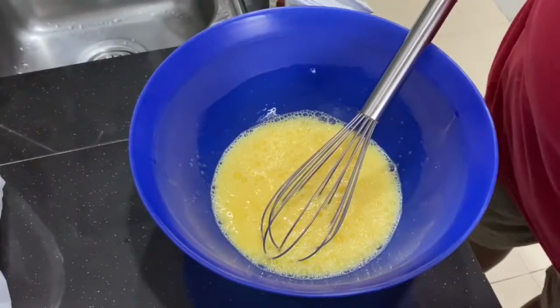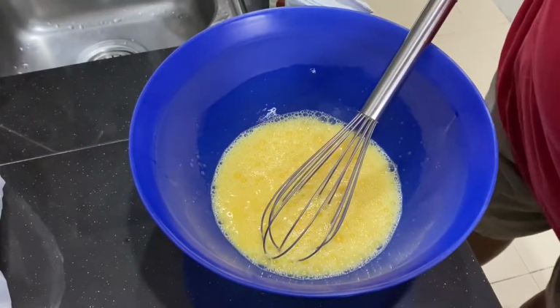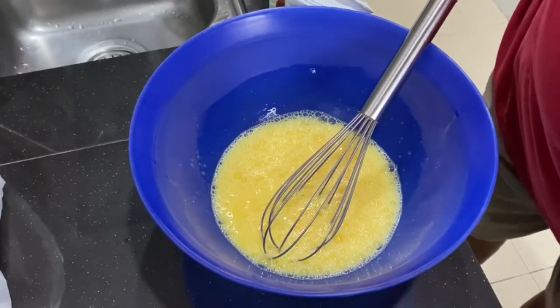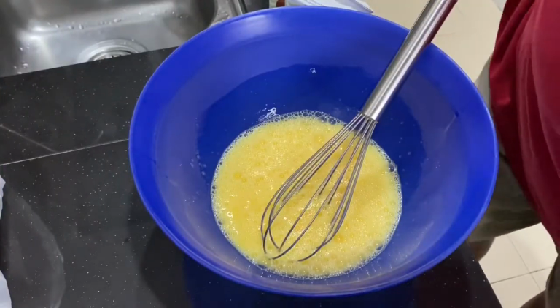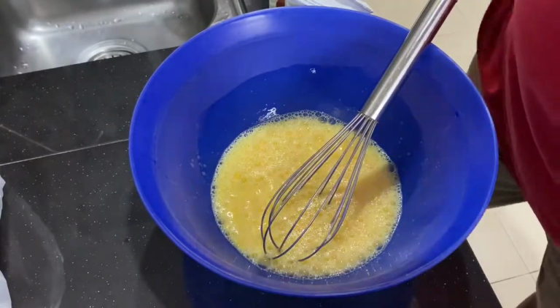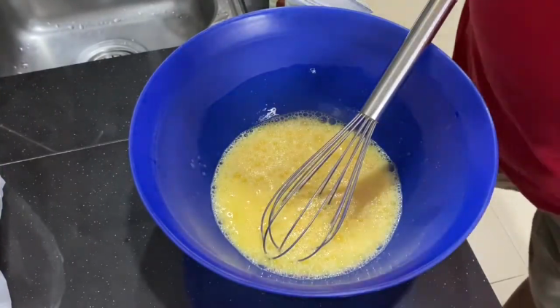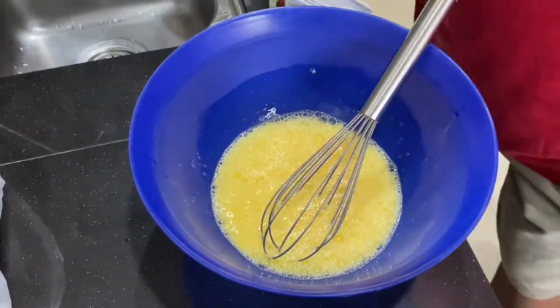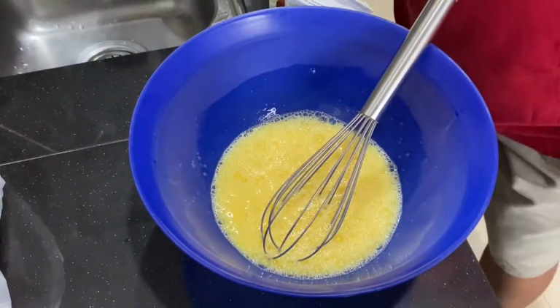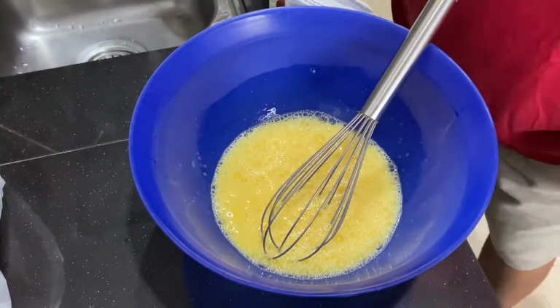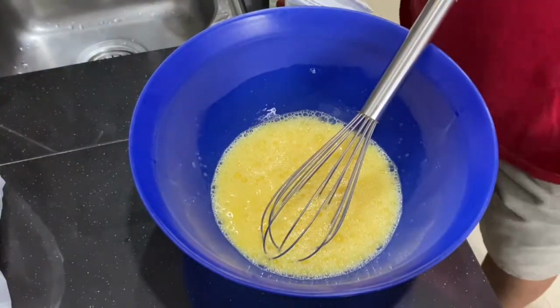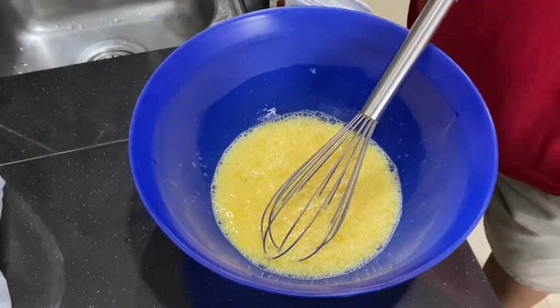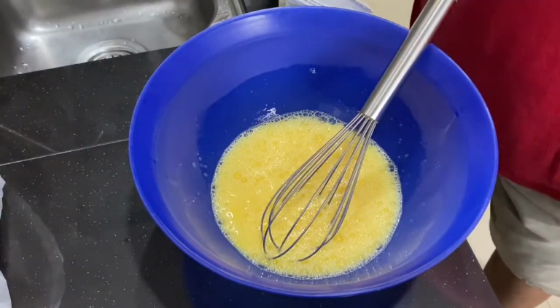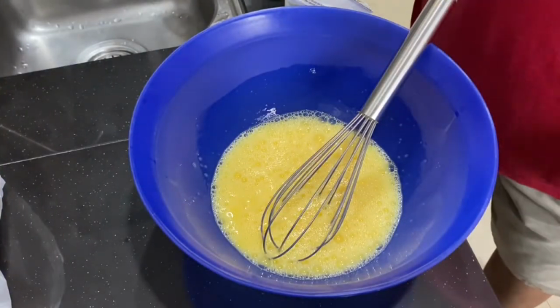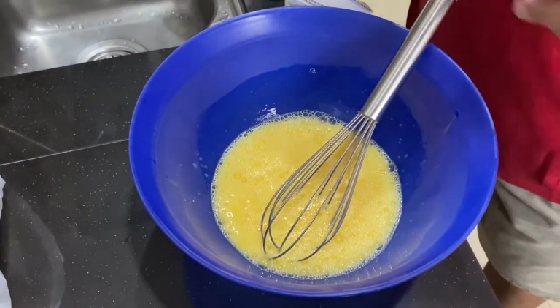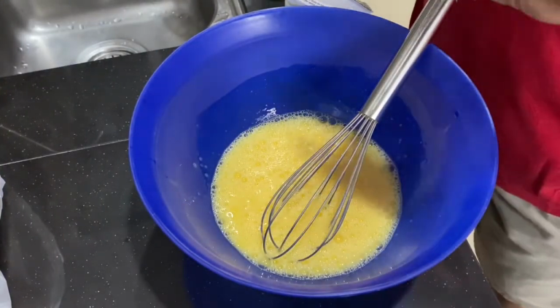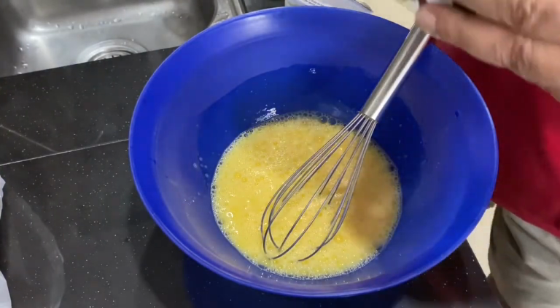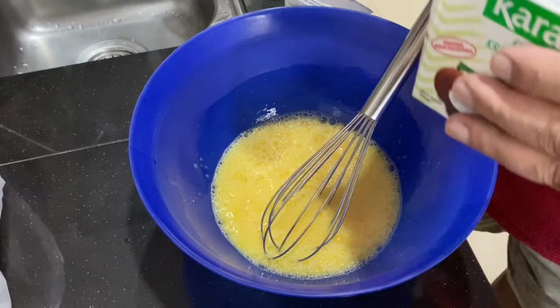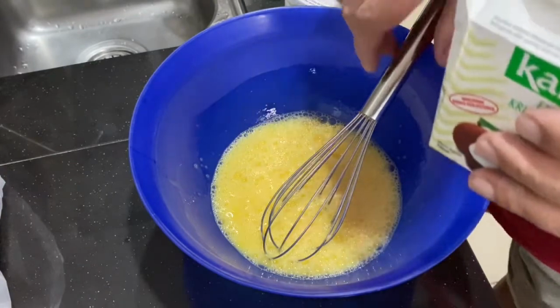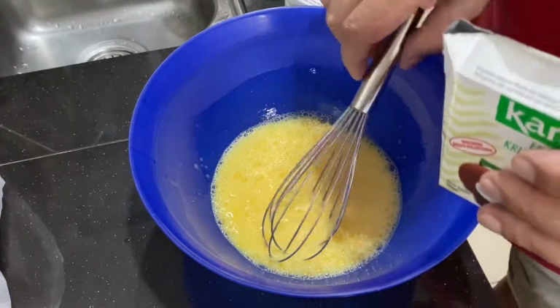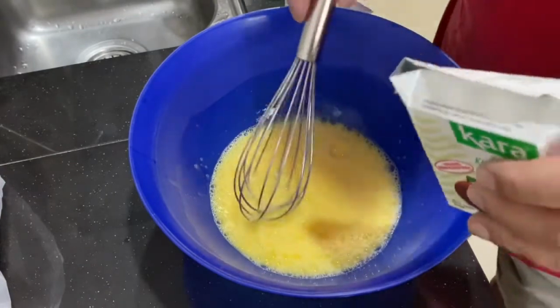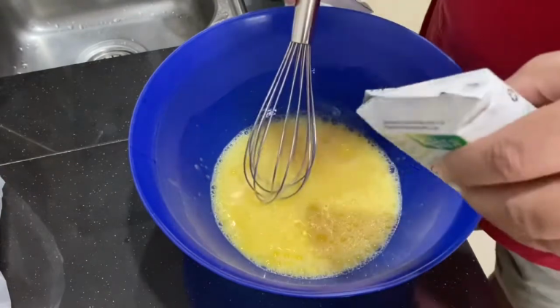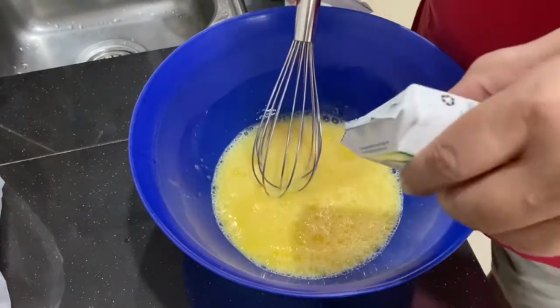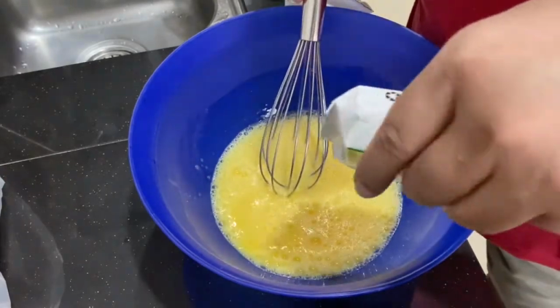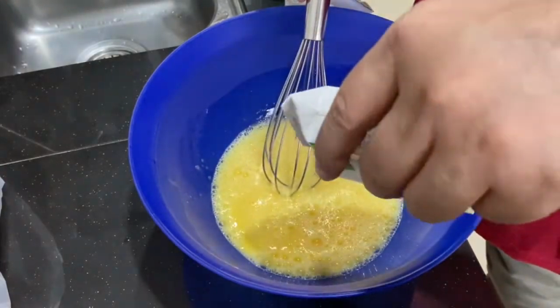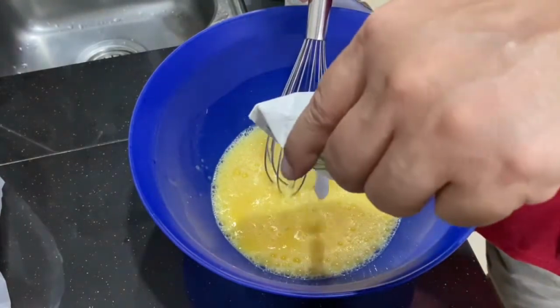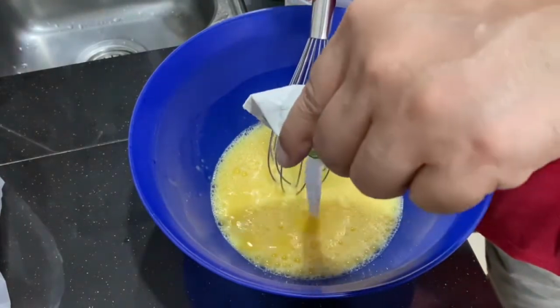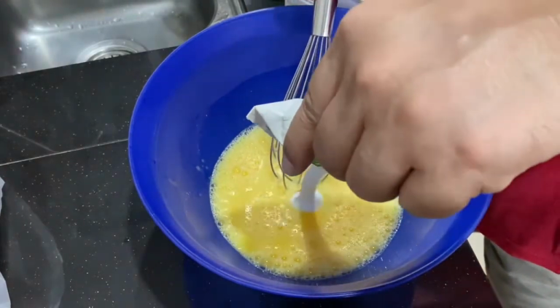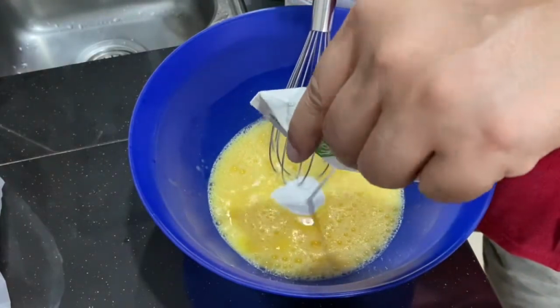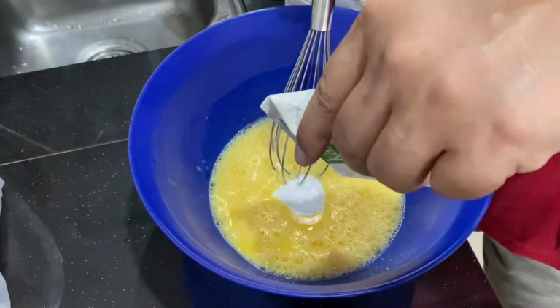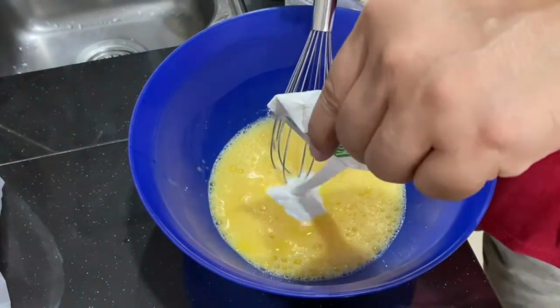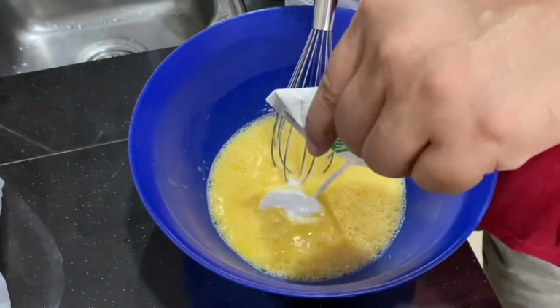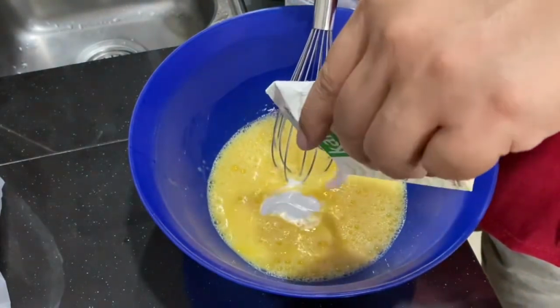After you whisk up the 5 eggs, add in 280ml of thick coconut milk.